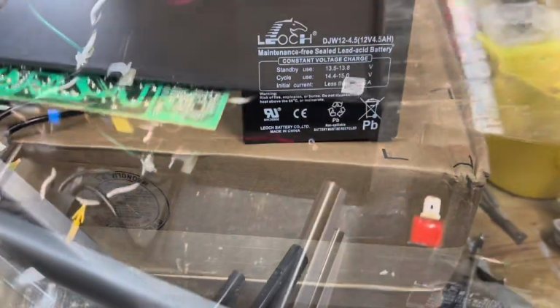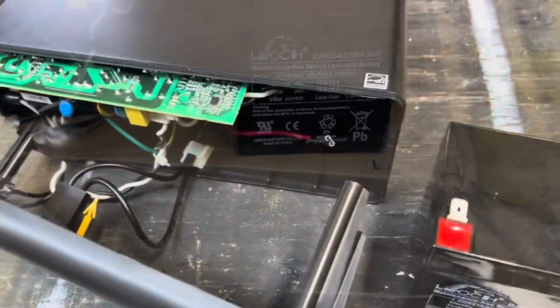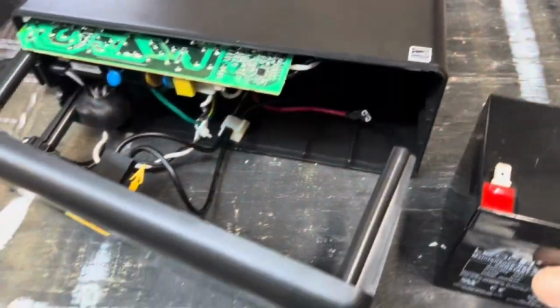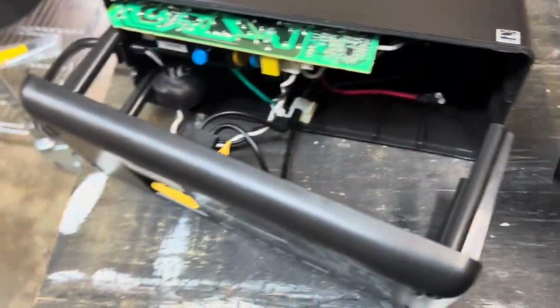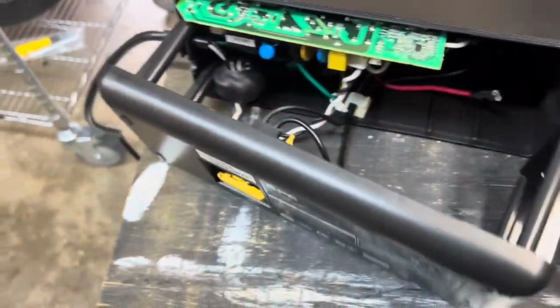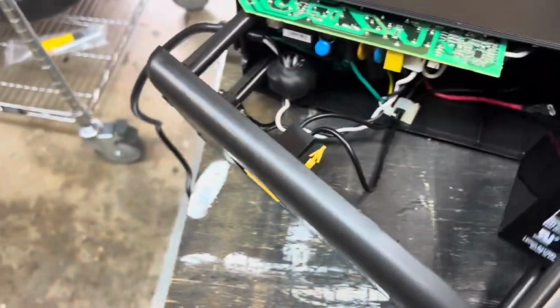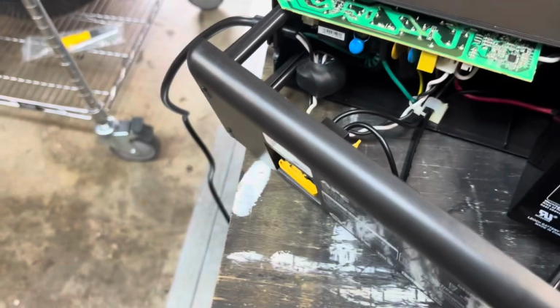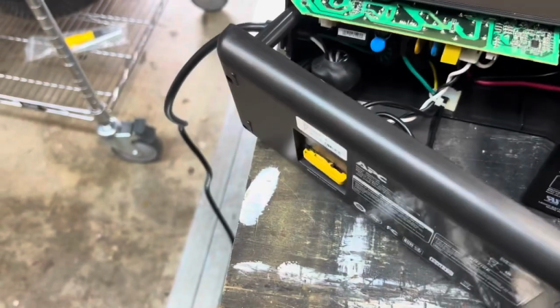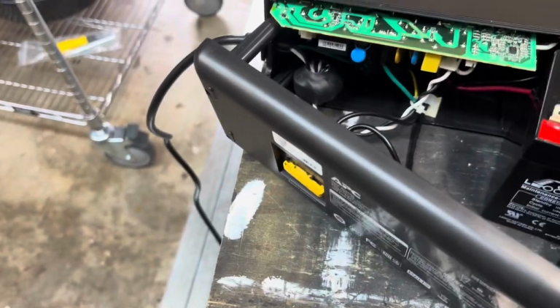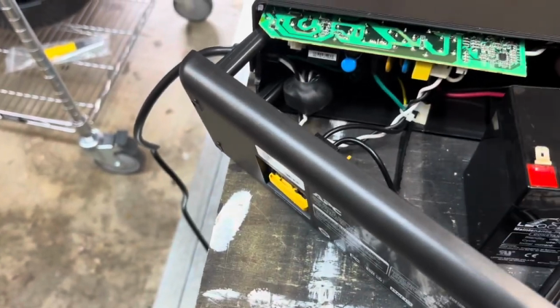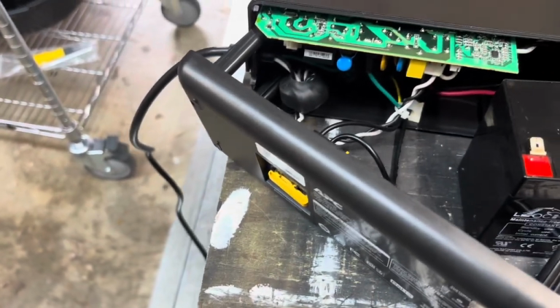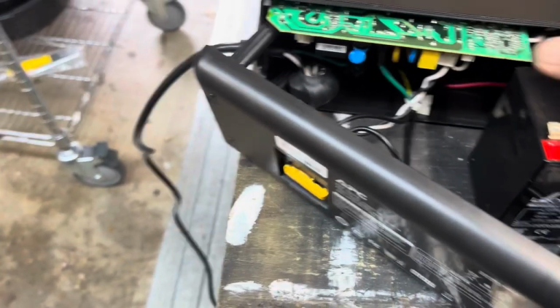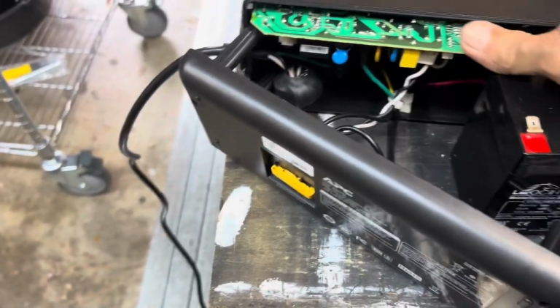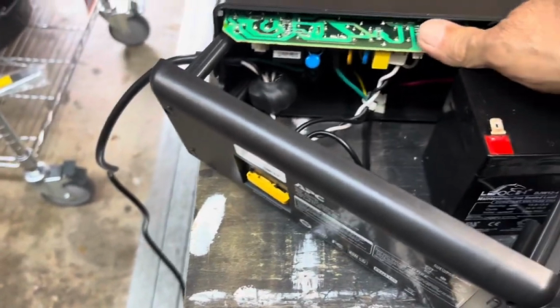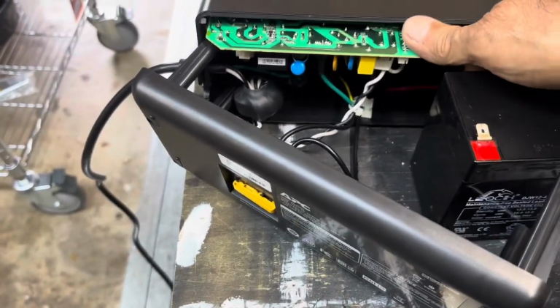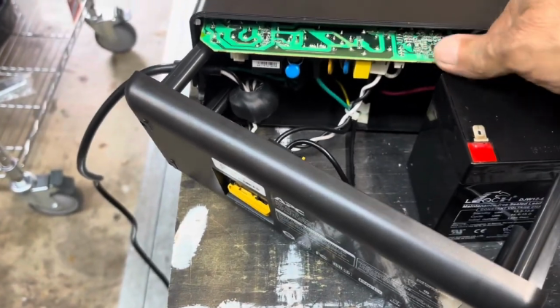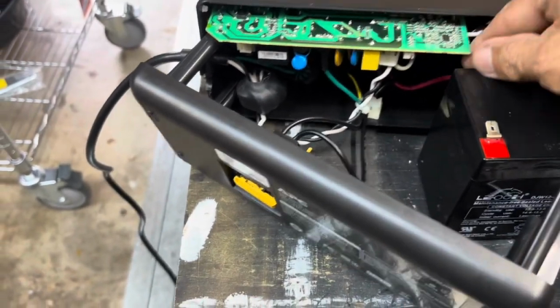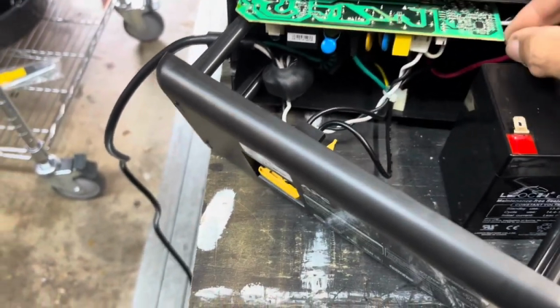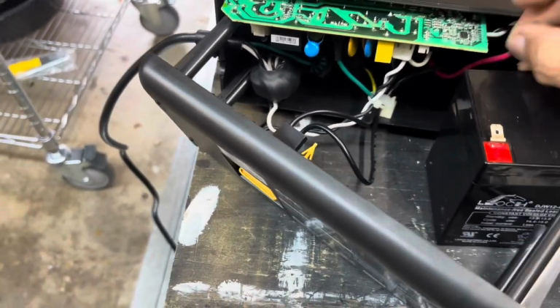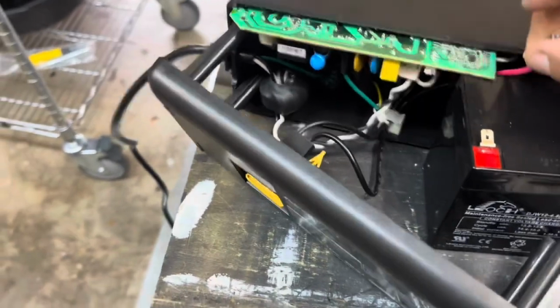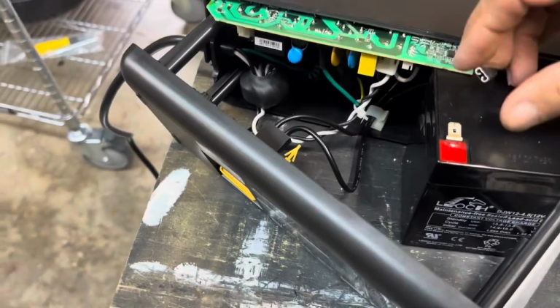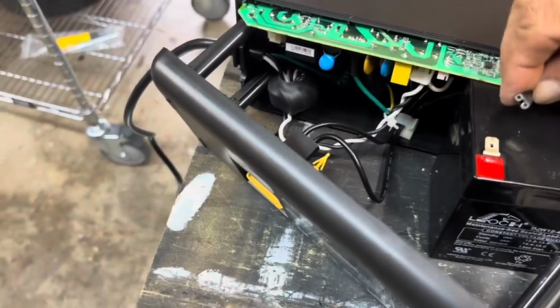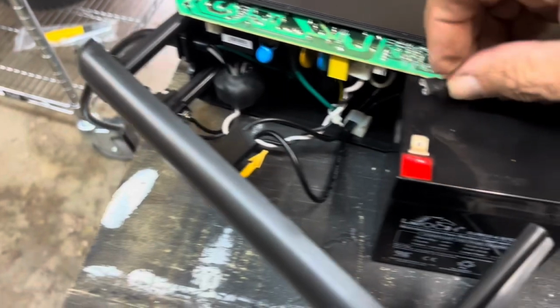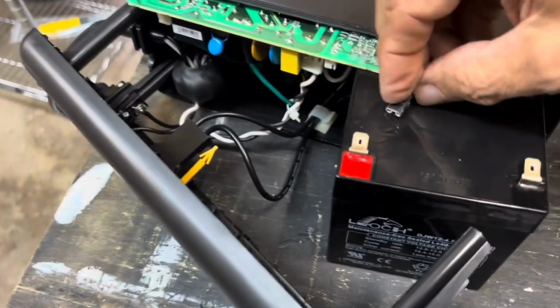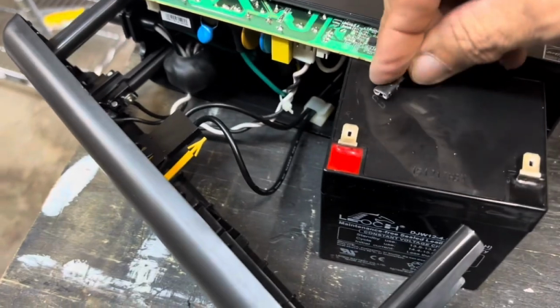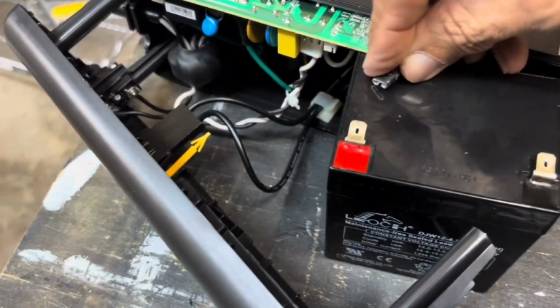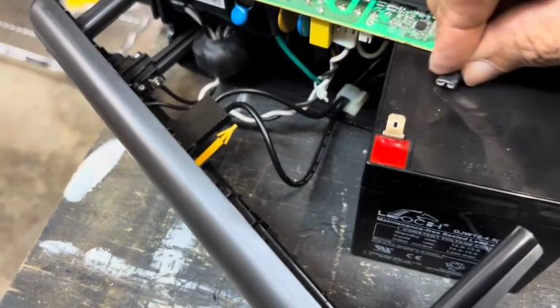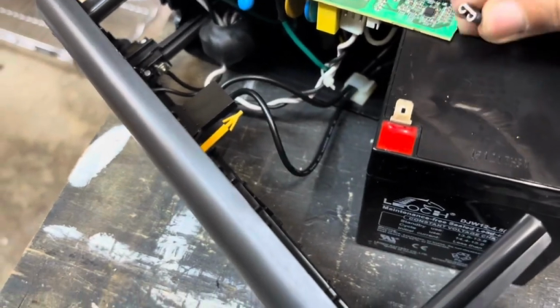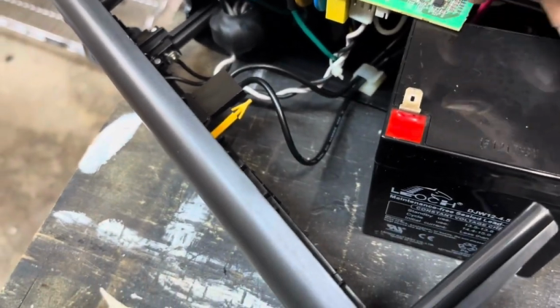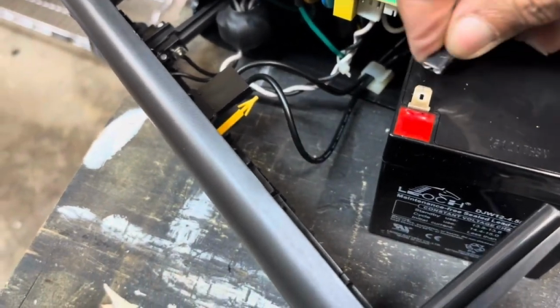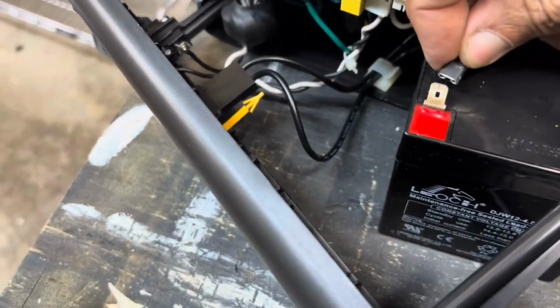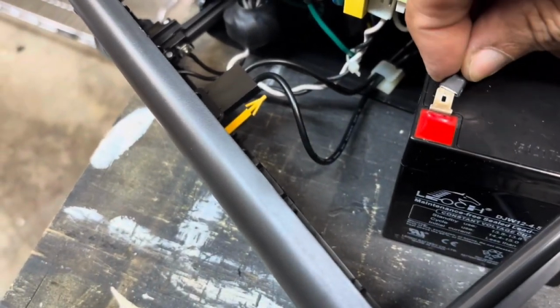This battery here I found on Amazon. It was under $20 and you can just purchase it when it comes in.